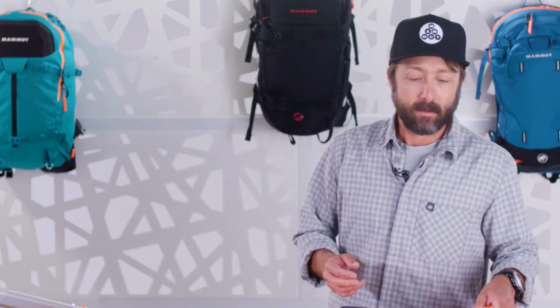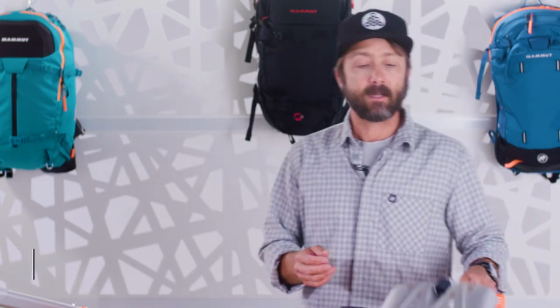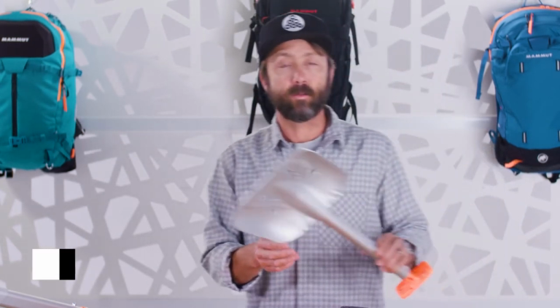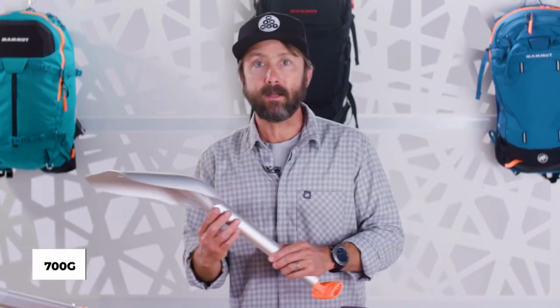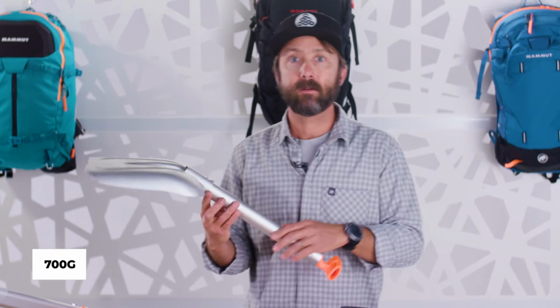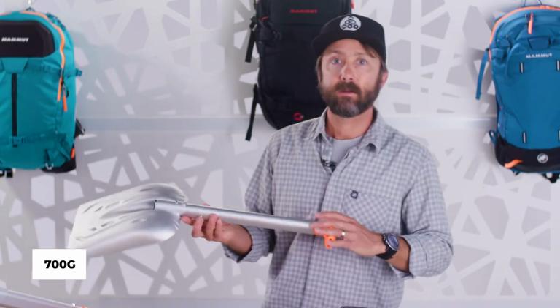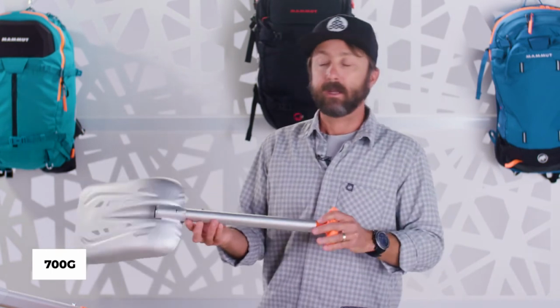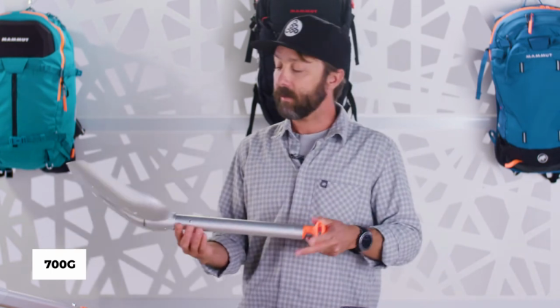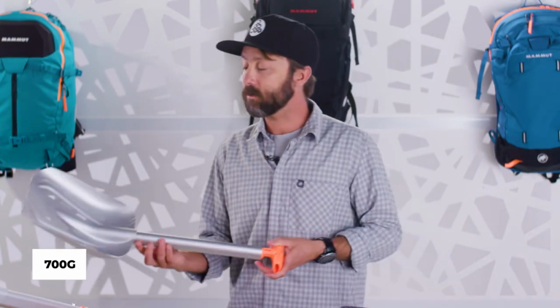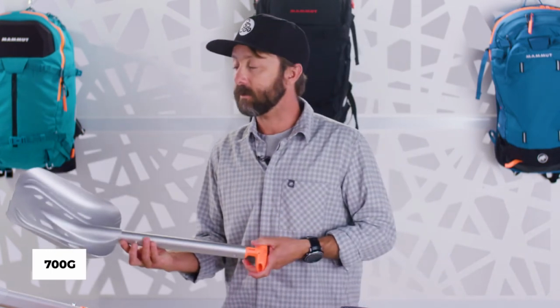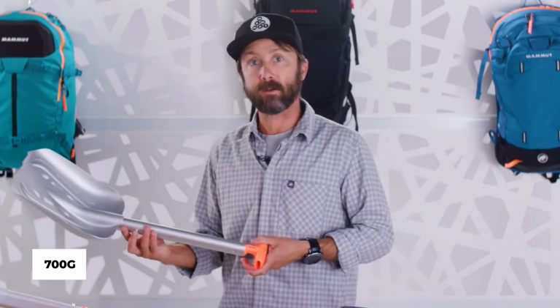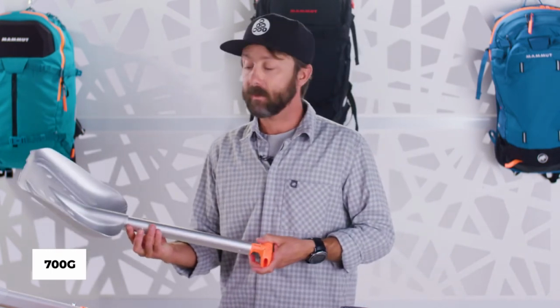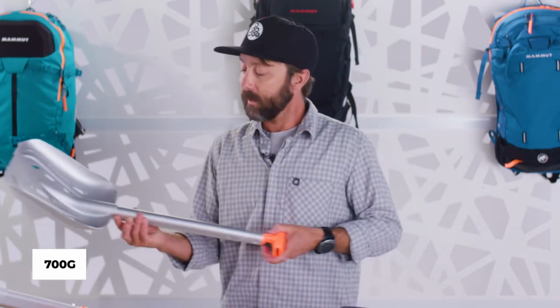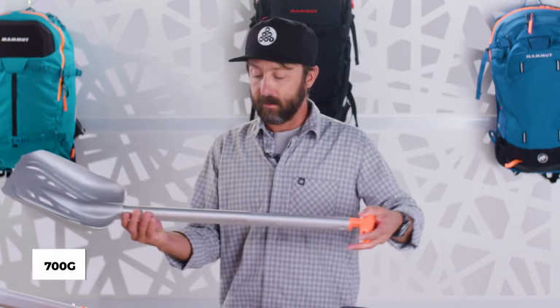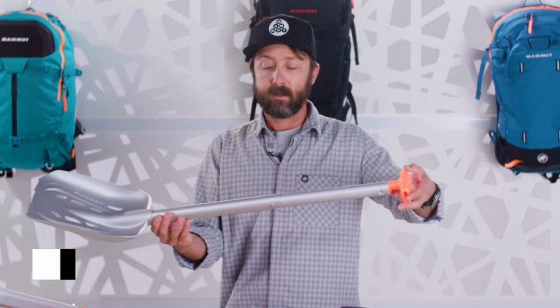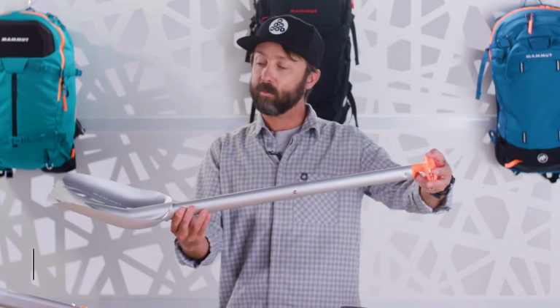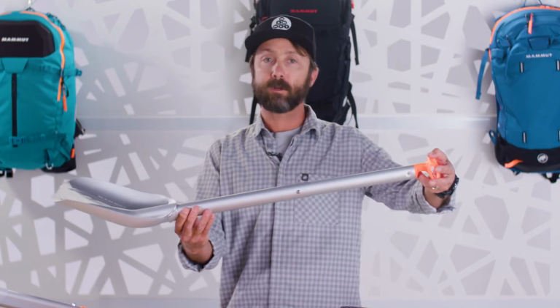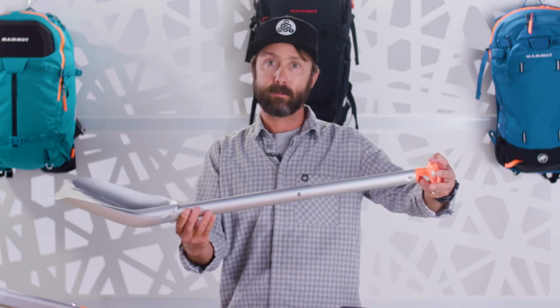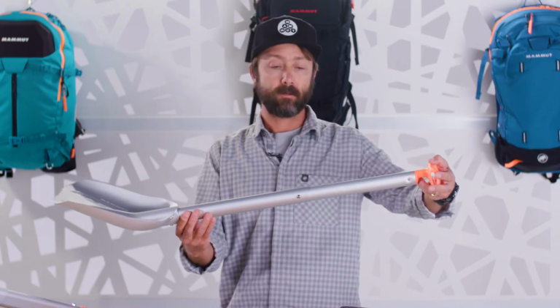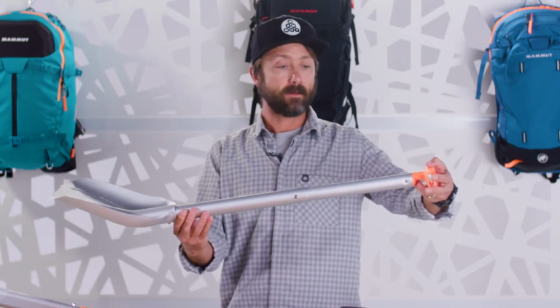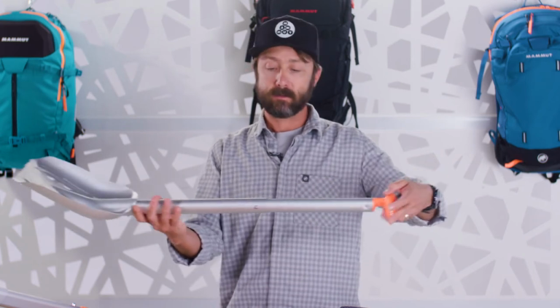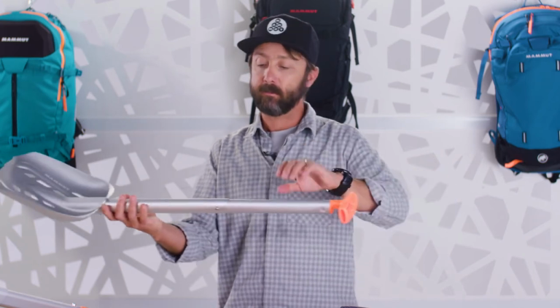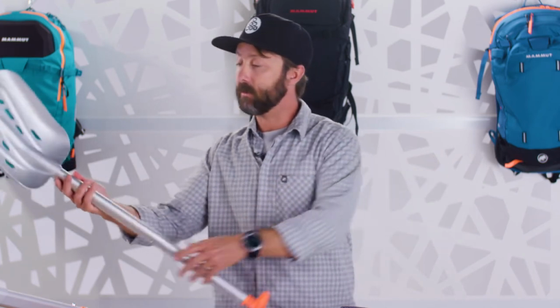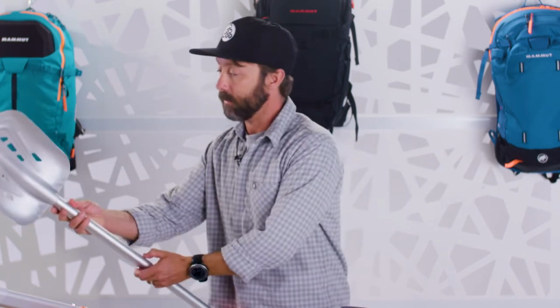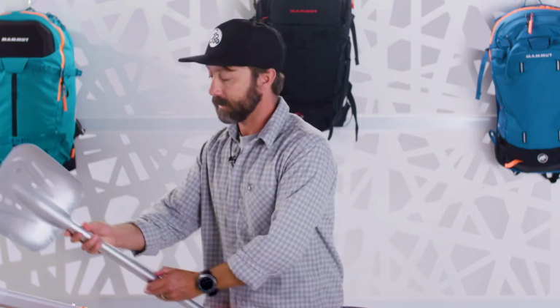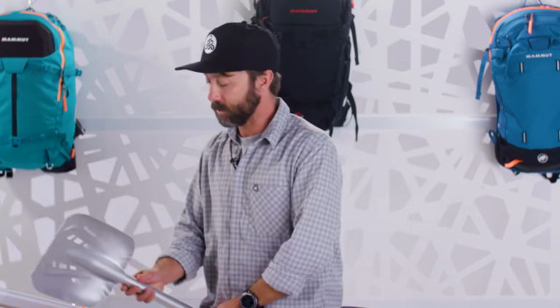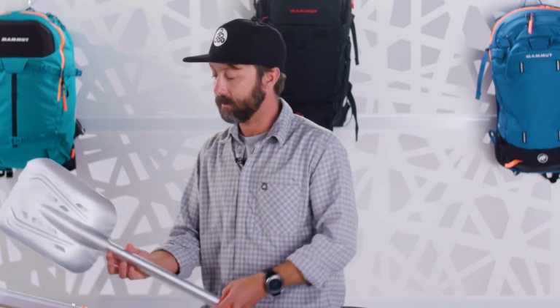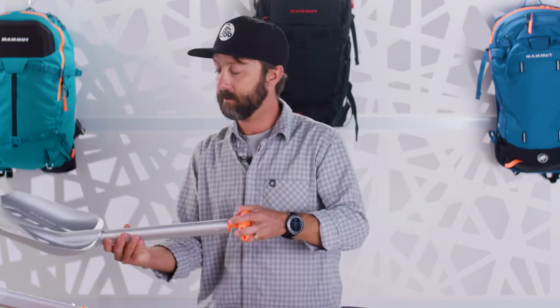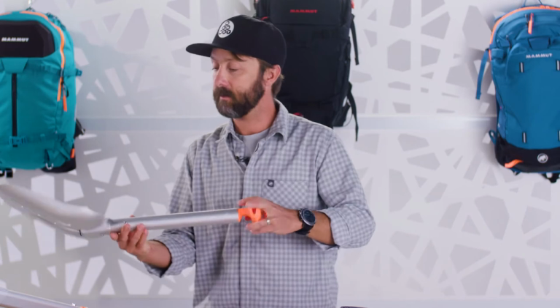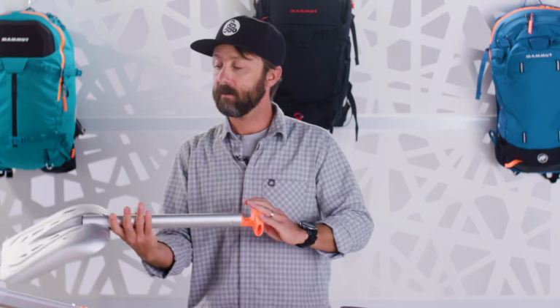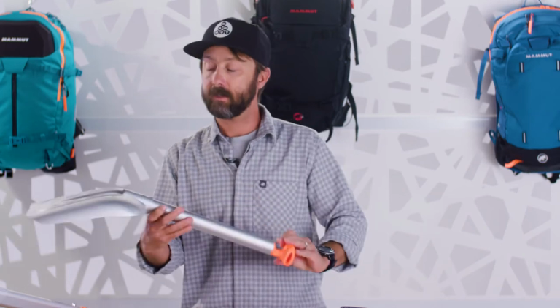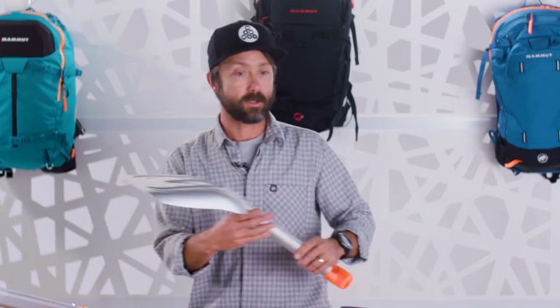The Alligator Ride is a 700 gram shovel and it's one of our most popular shovels — T-grip, full extension, a very simple shovel.